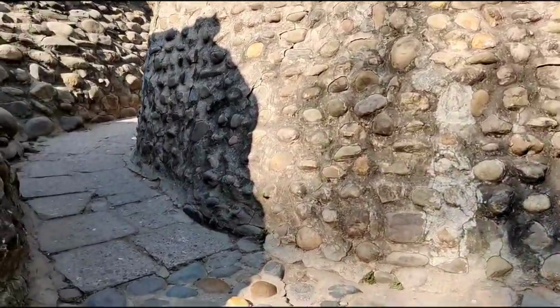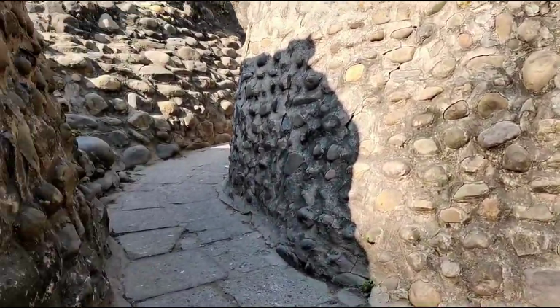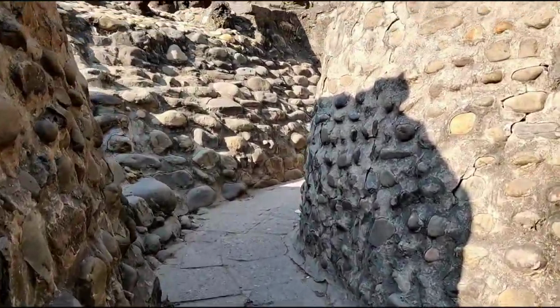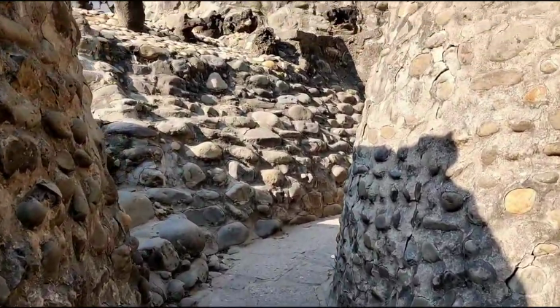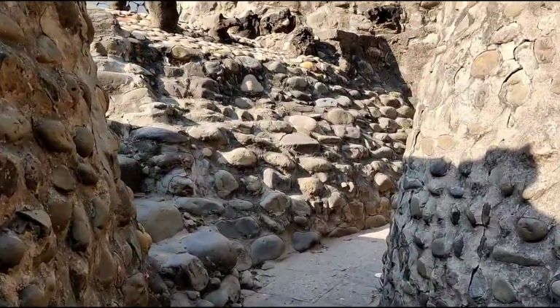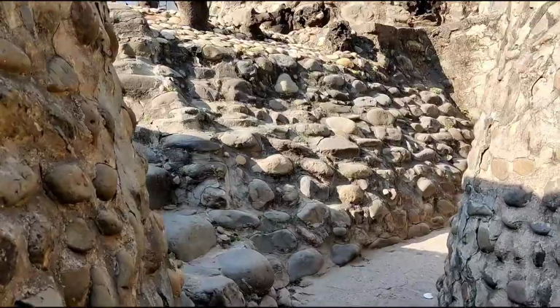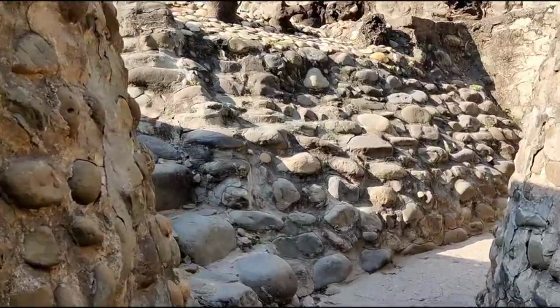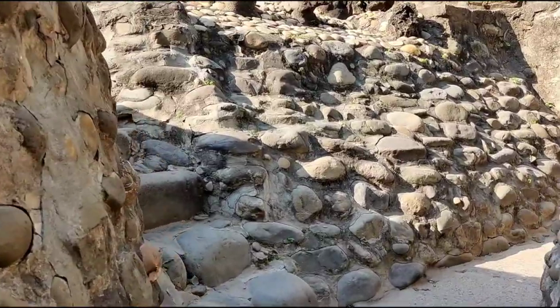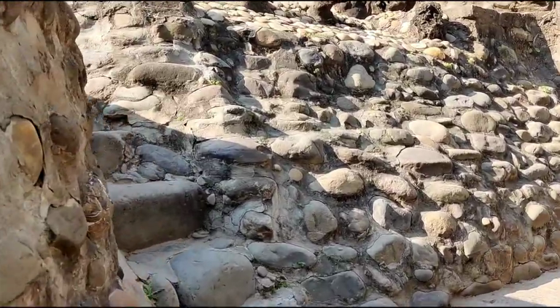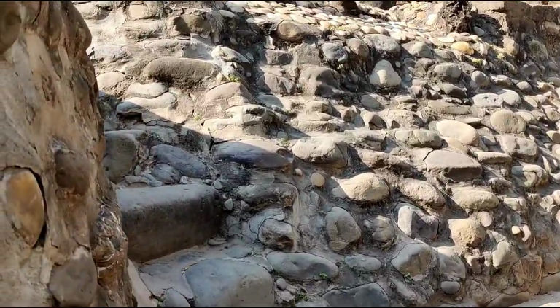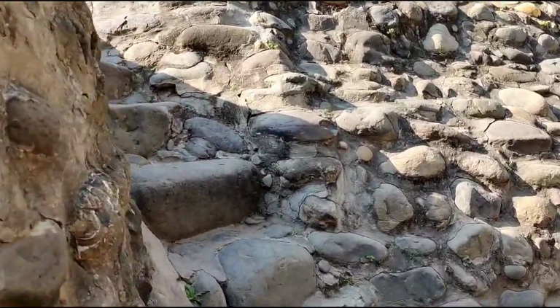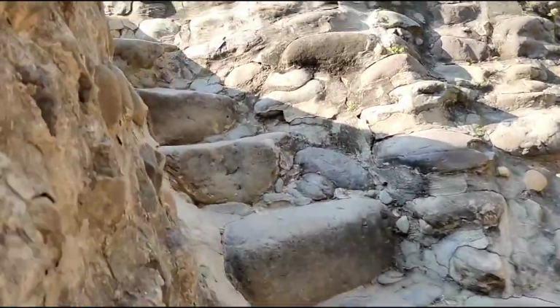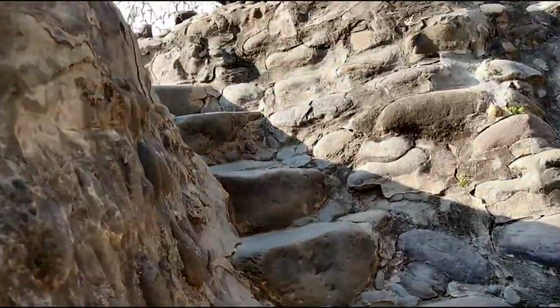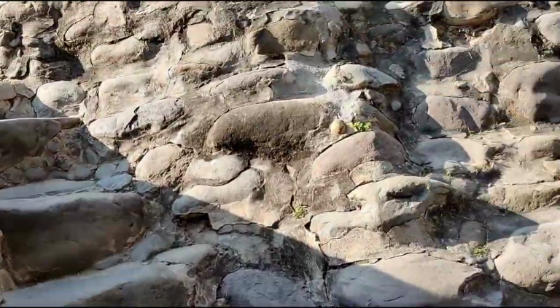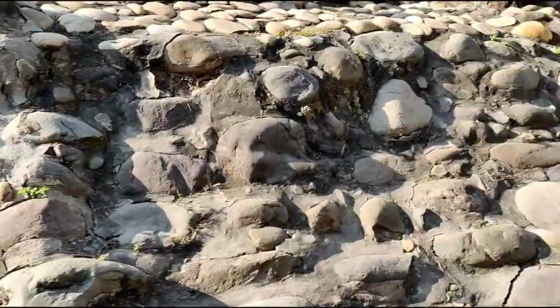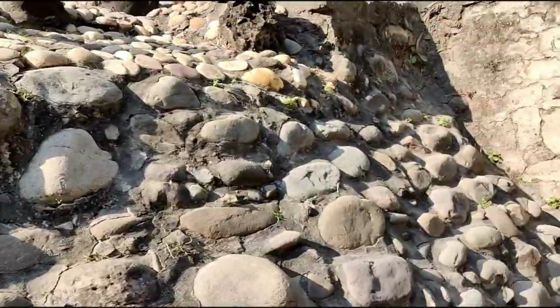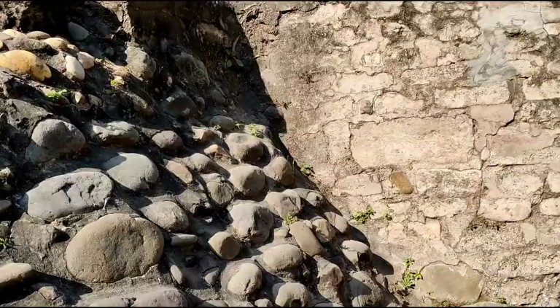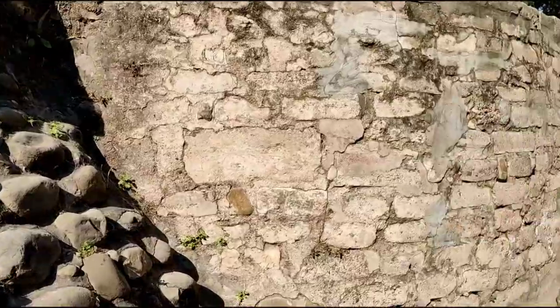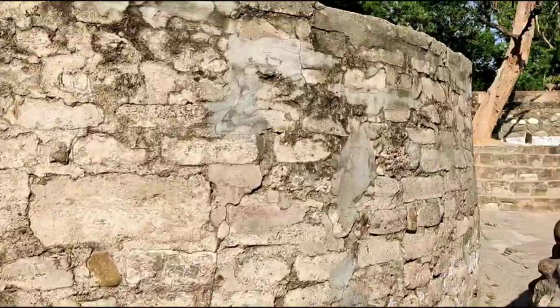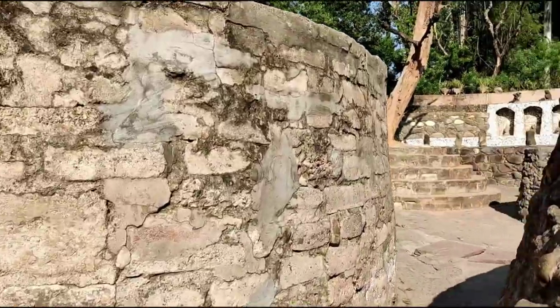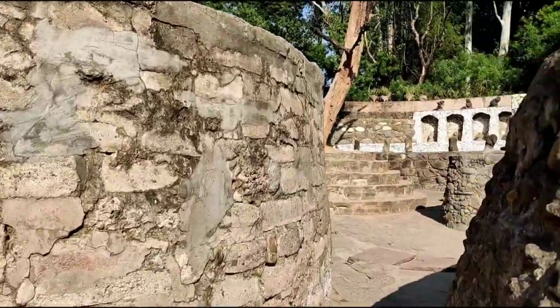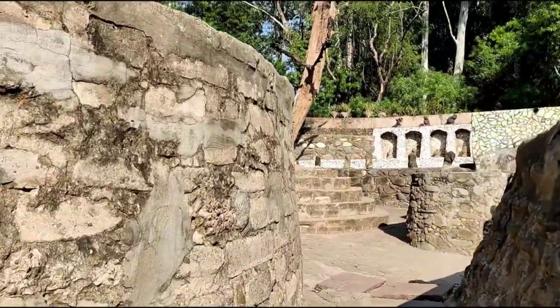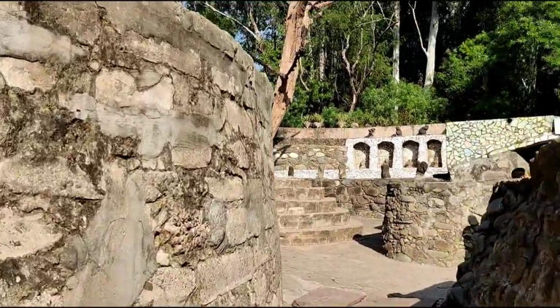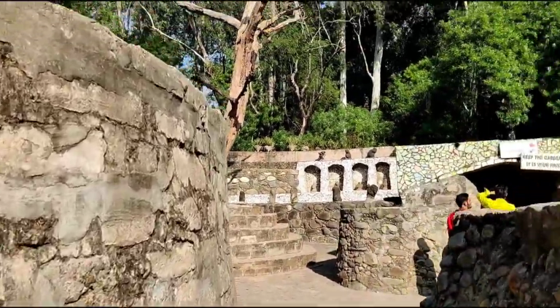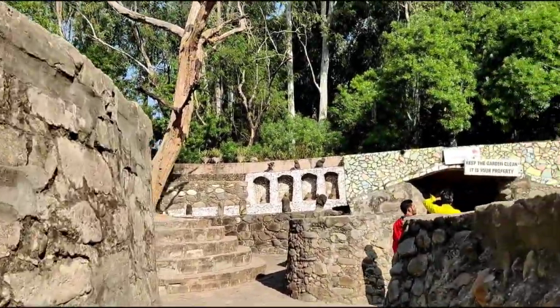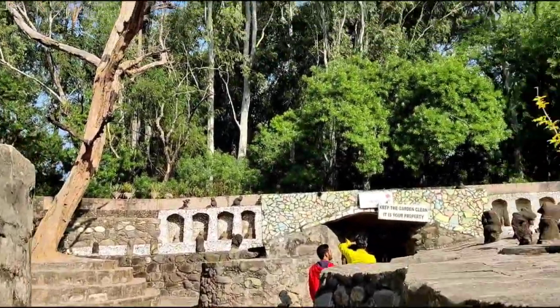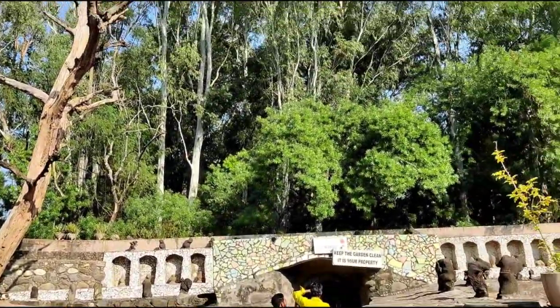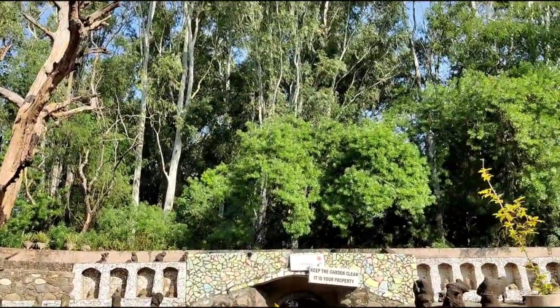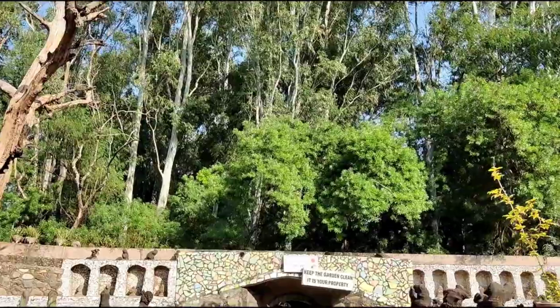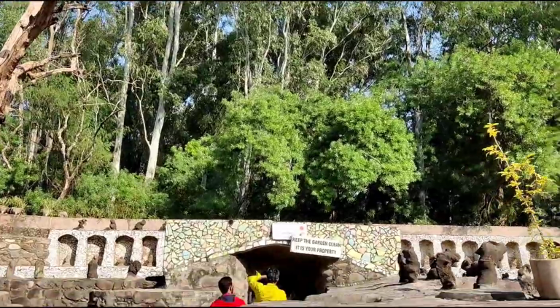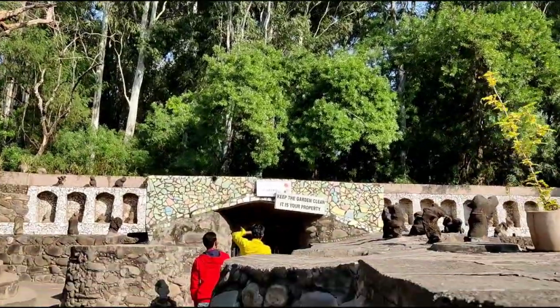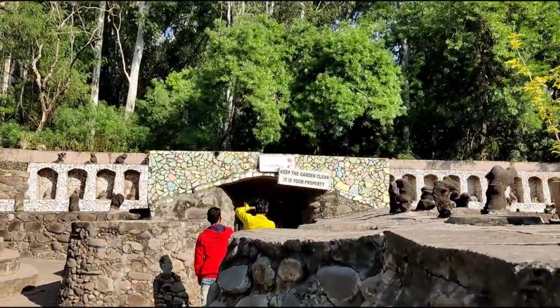Nek Chand Saini, who created this Rock Garden, passed away 6 years ago on June 12, 2015. After that, this garden has been taken care of by his son Anup Saini and the Nek Chand Foundation.